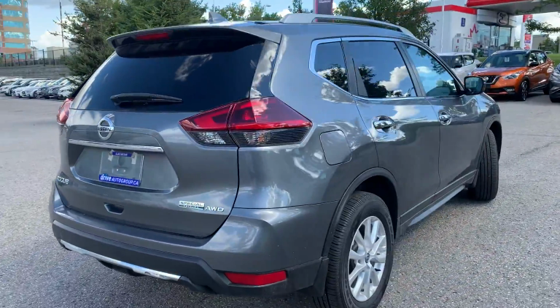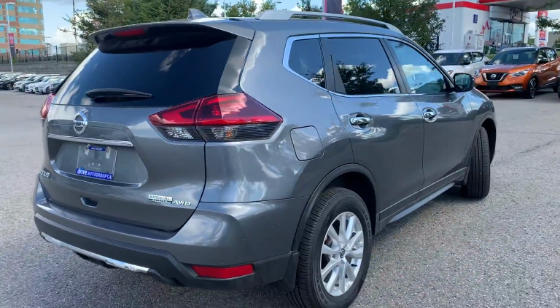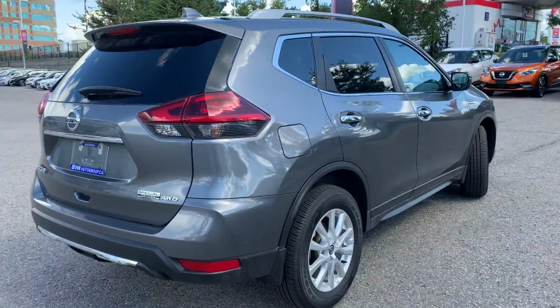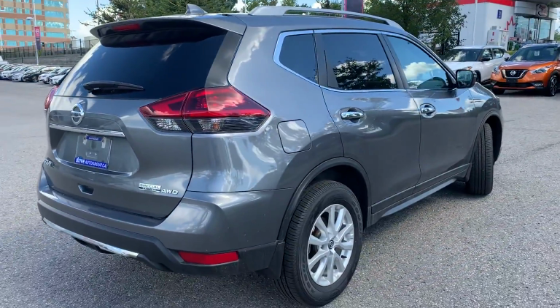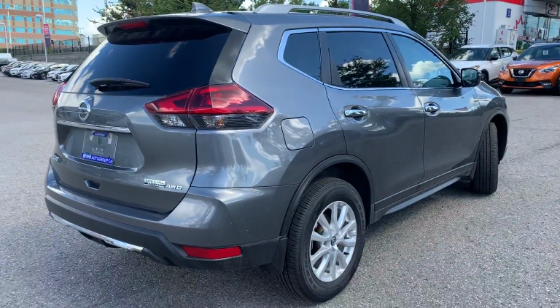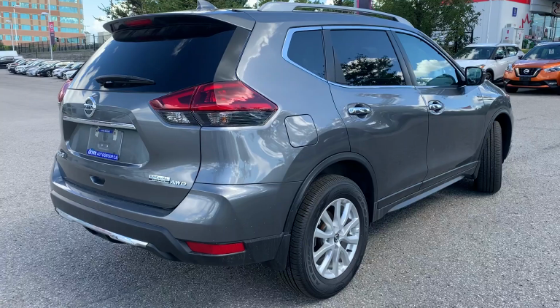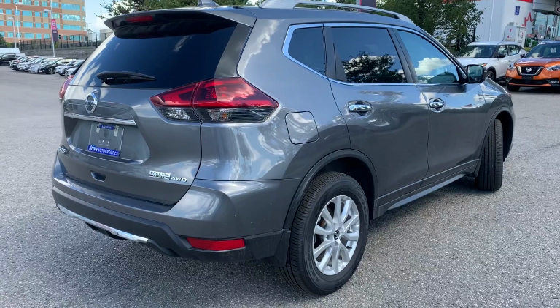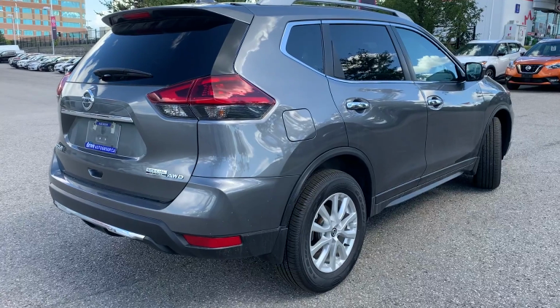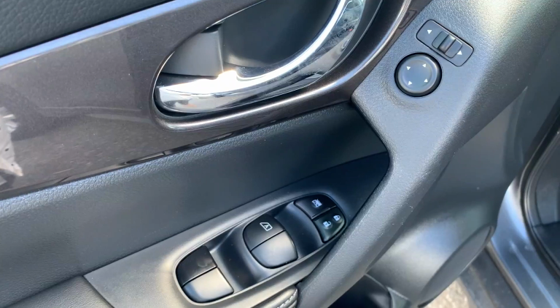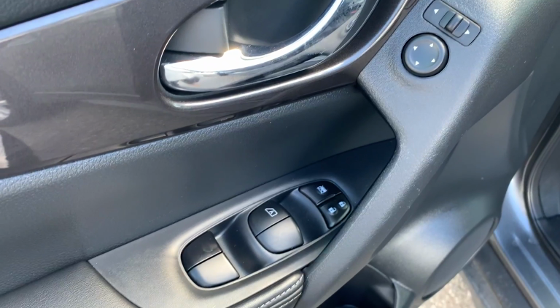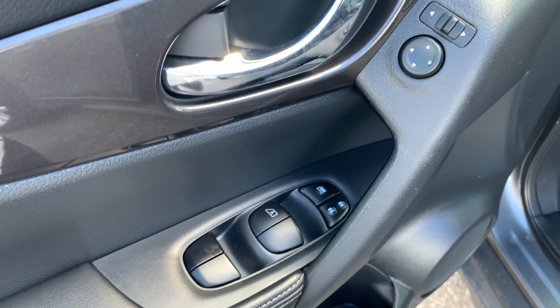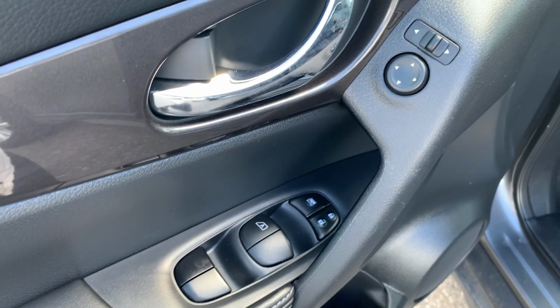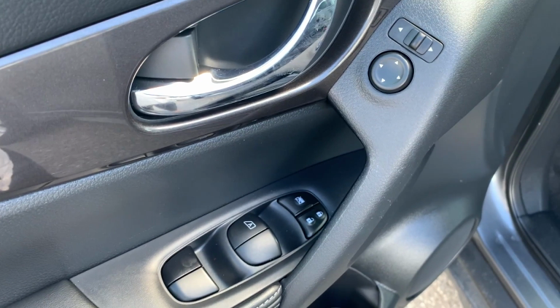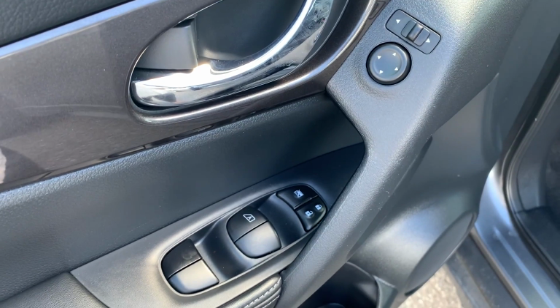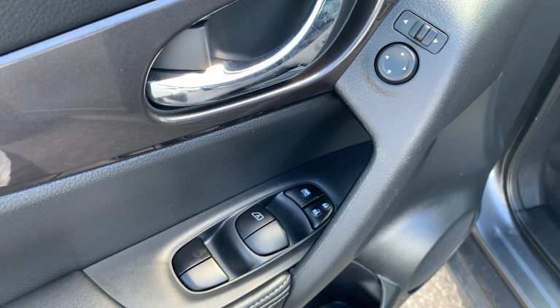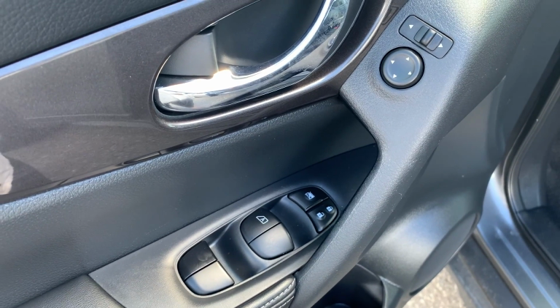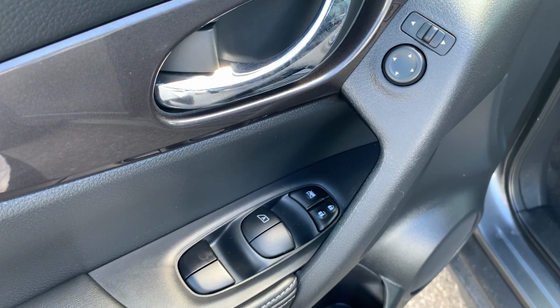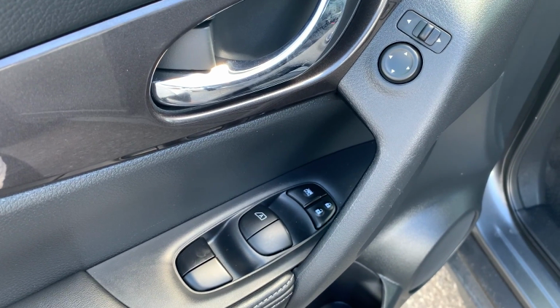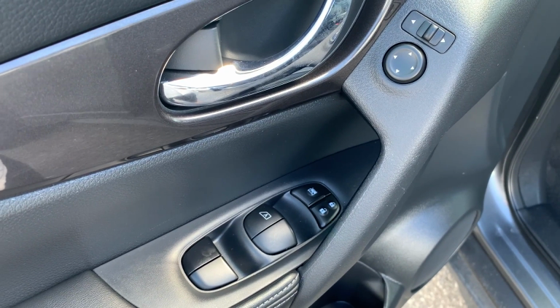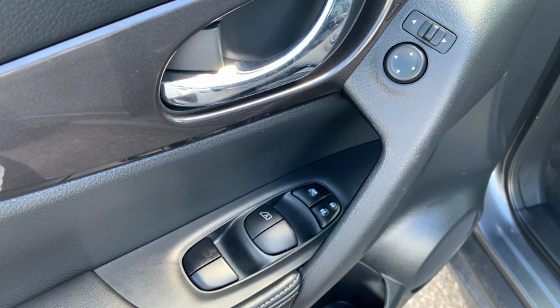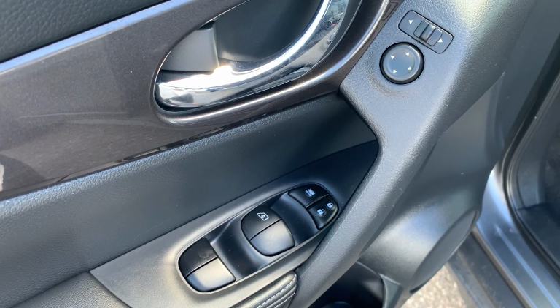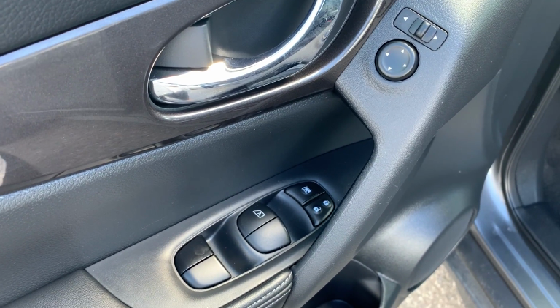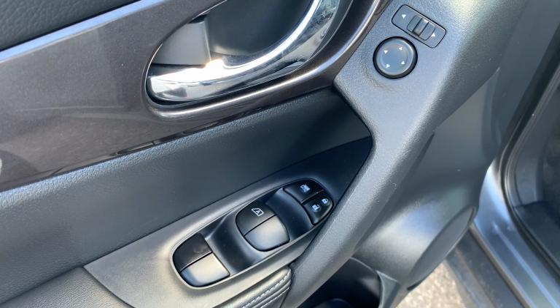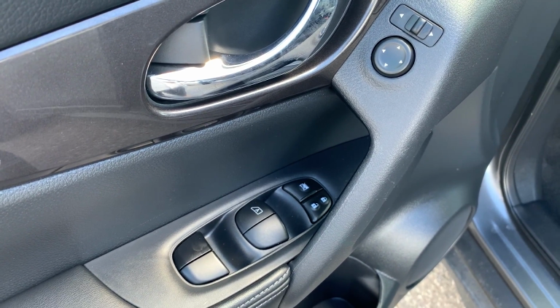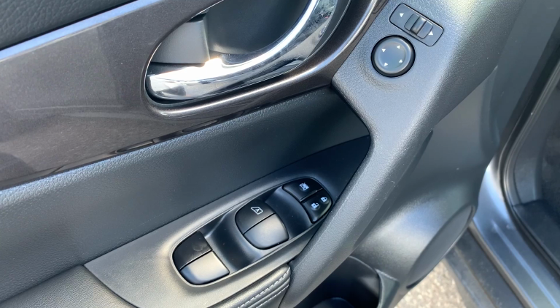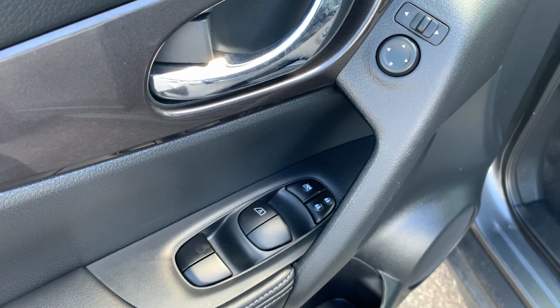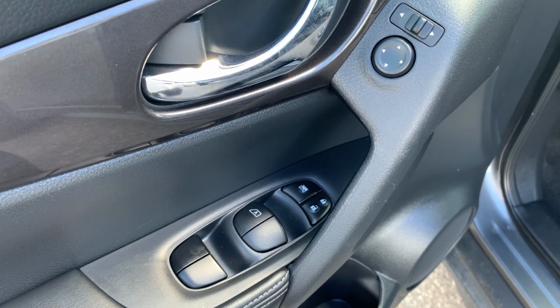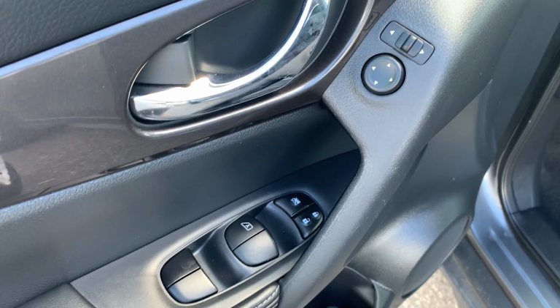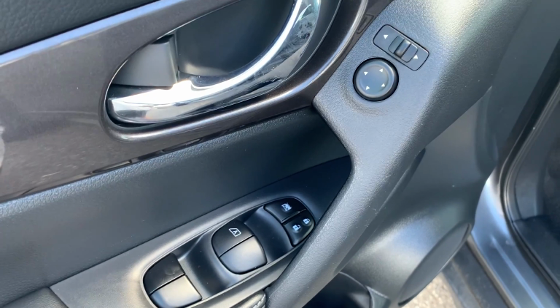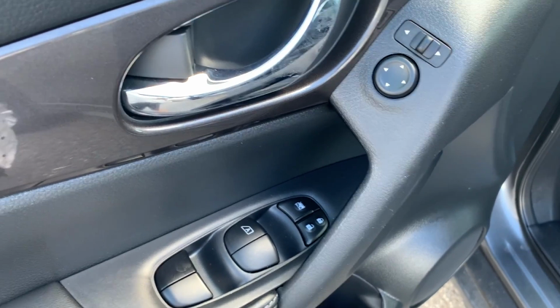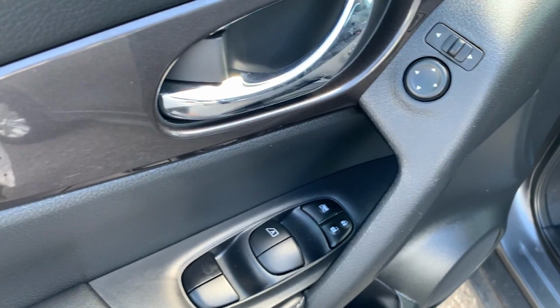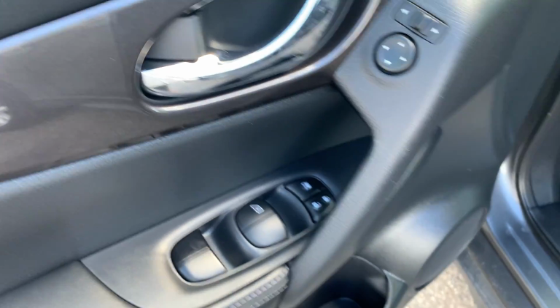Now let's take a look at some of the features on the inside. Starting with the driver's side door, this vehicle has powered mirrors, locks and windows with an automatic driver's side window.